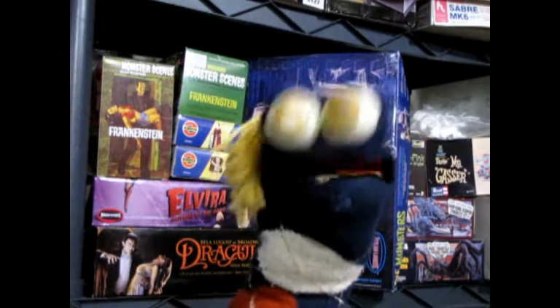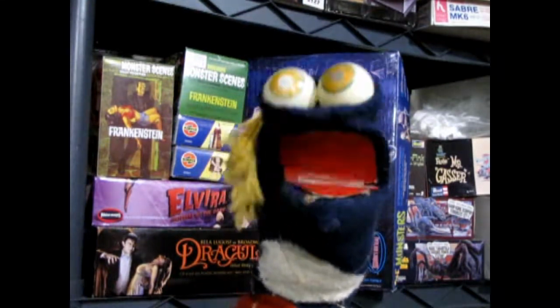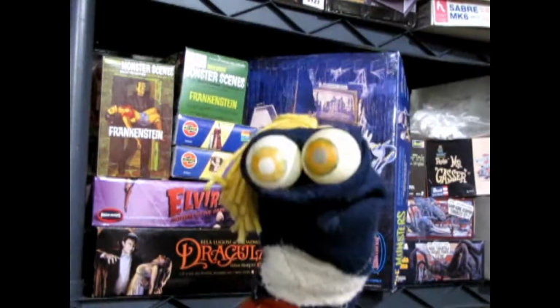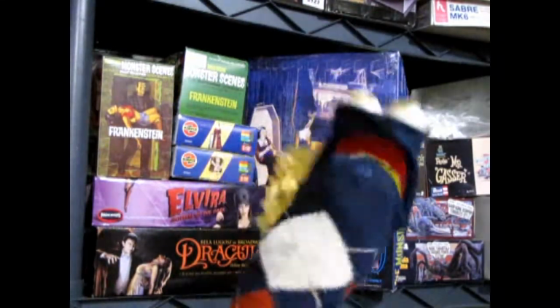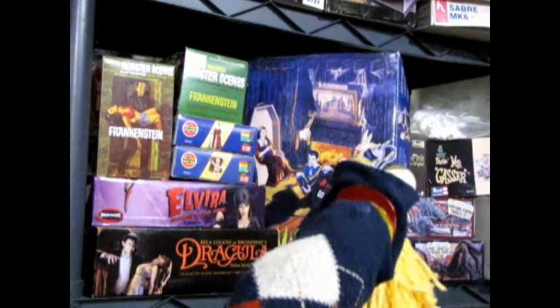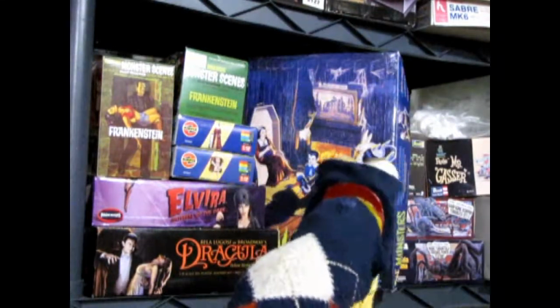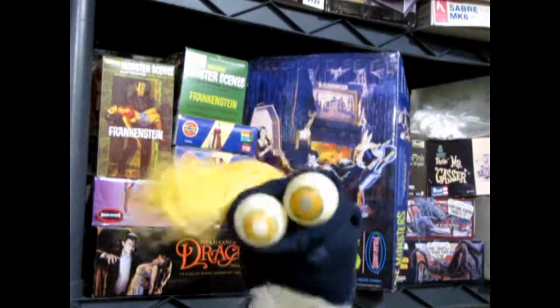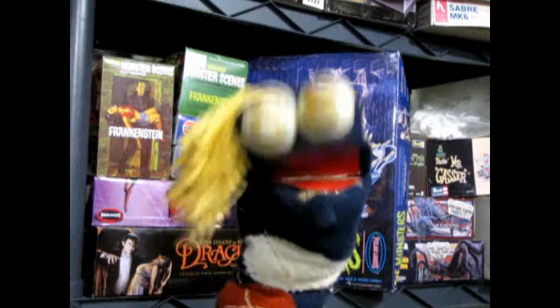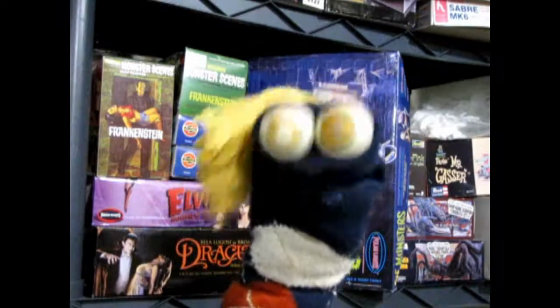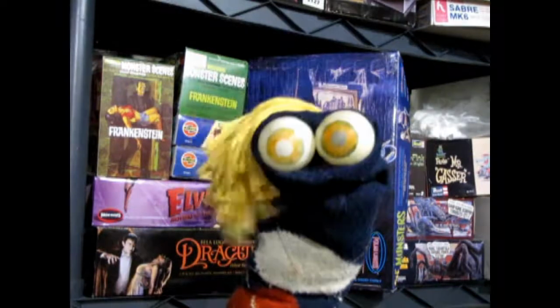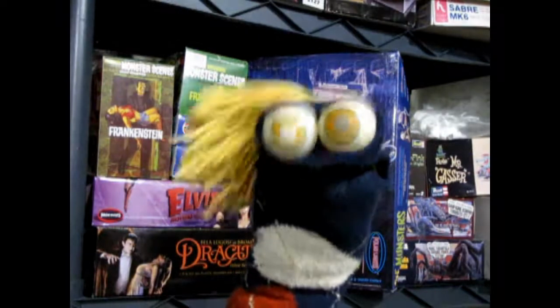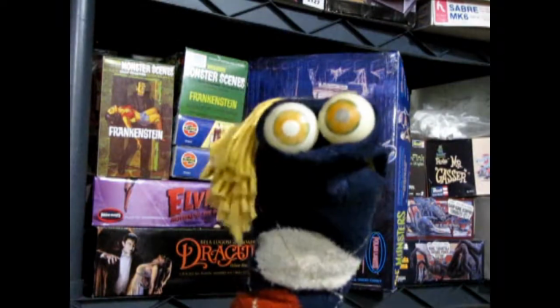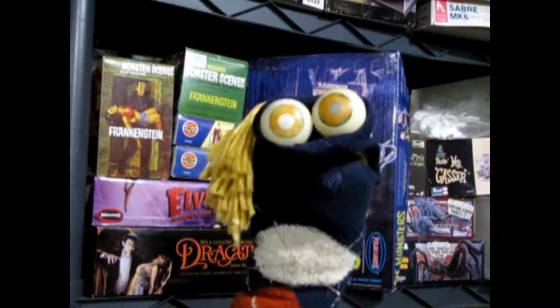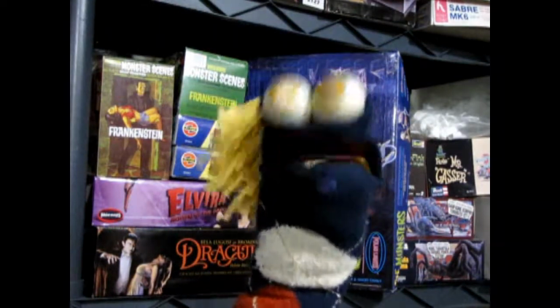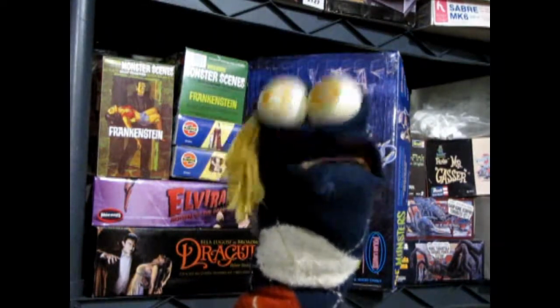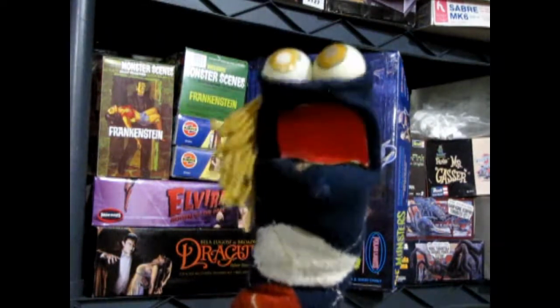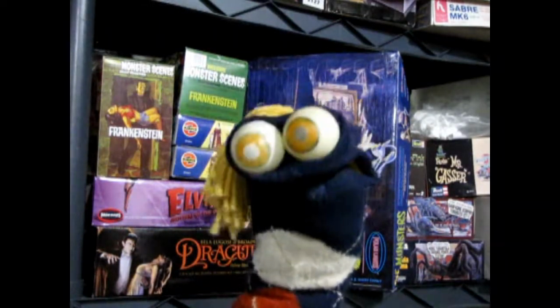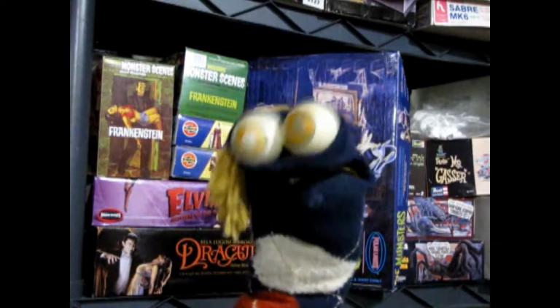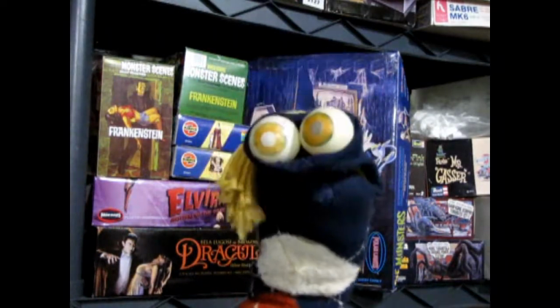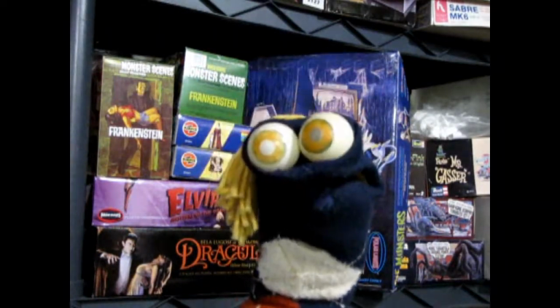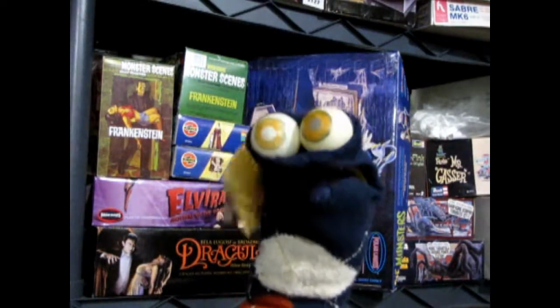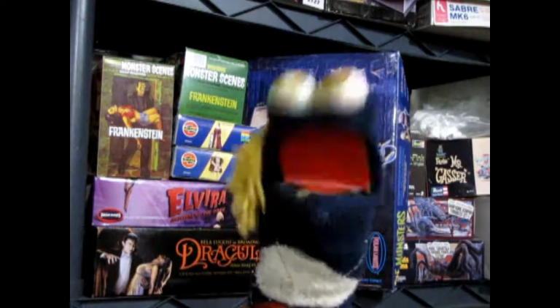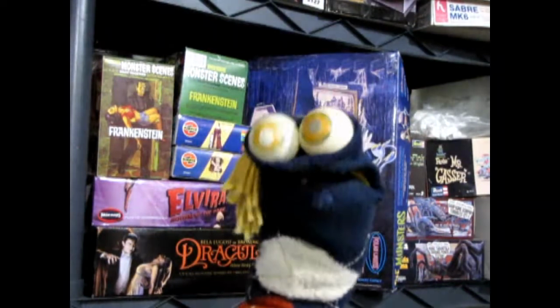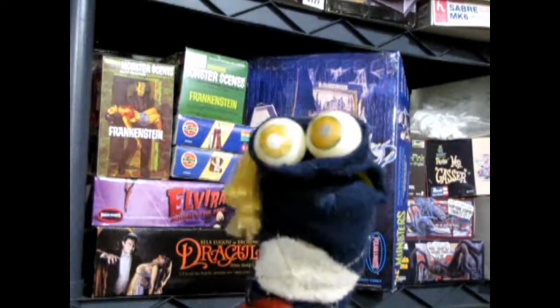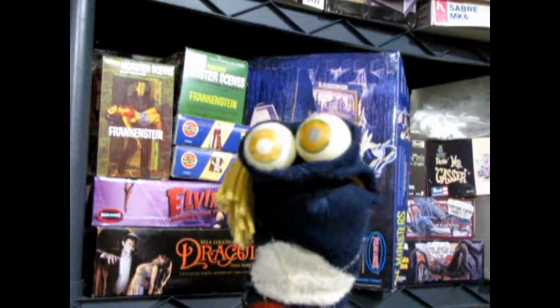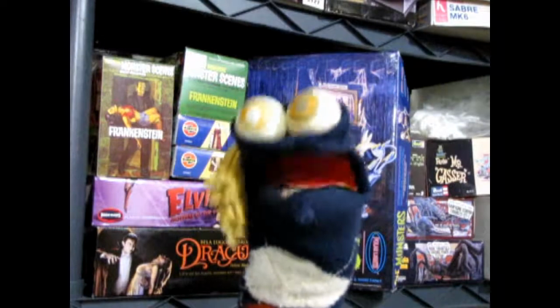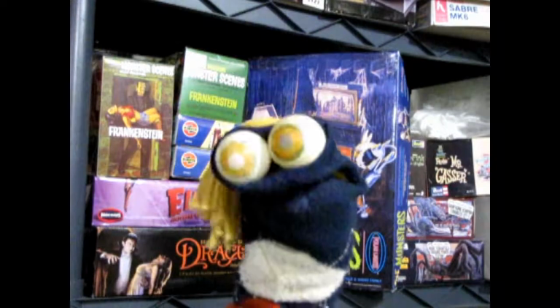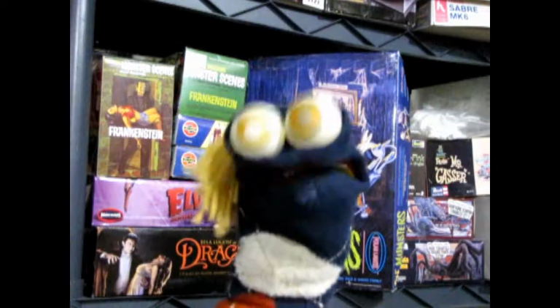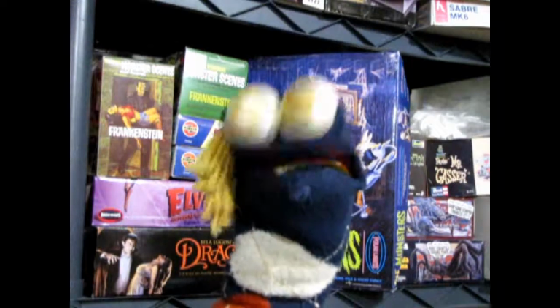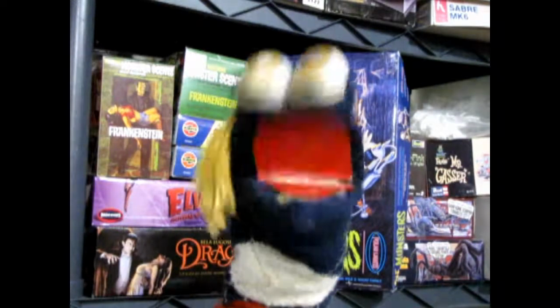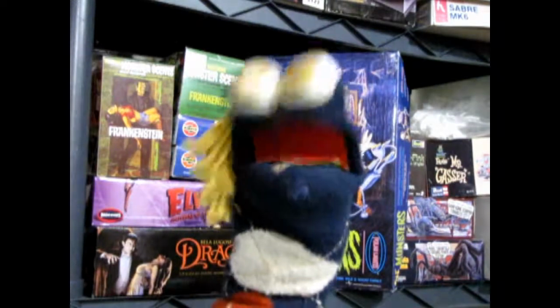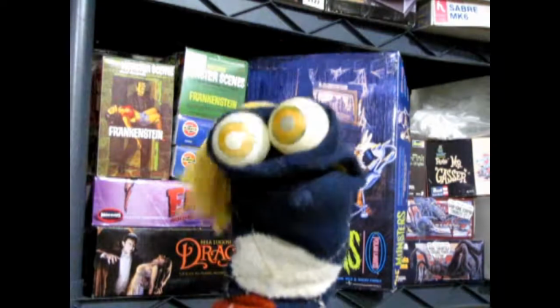What's it called again? Oh yeah, it says up there — it's called Monster Hobbies Monster Model Dungeon, and this is really a cool place.